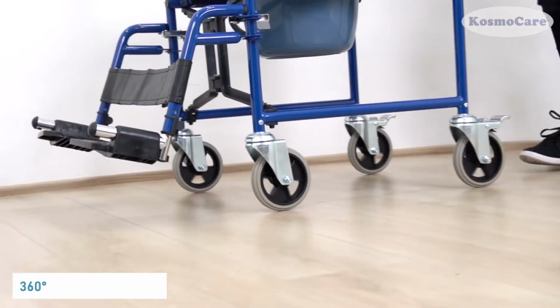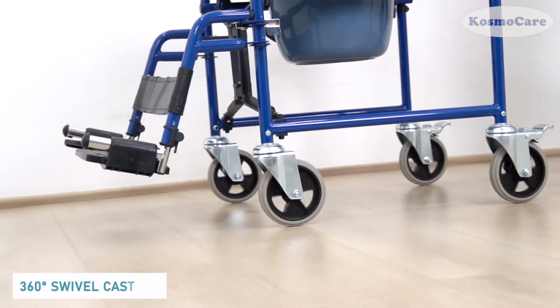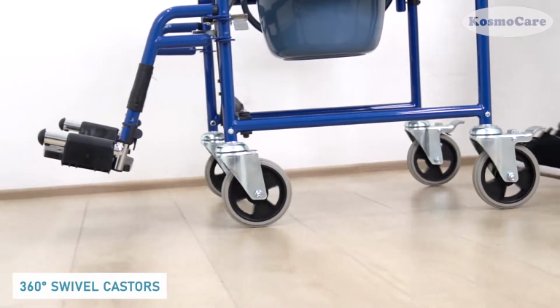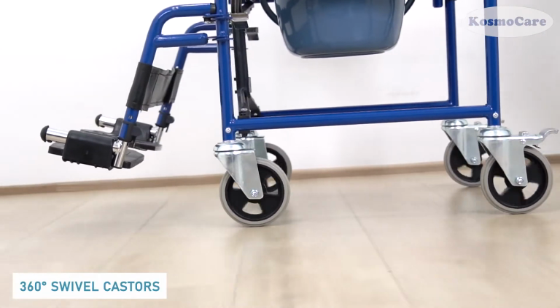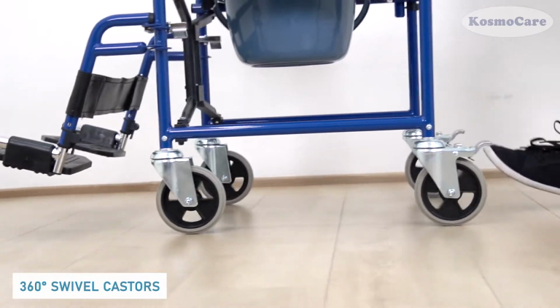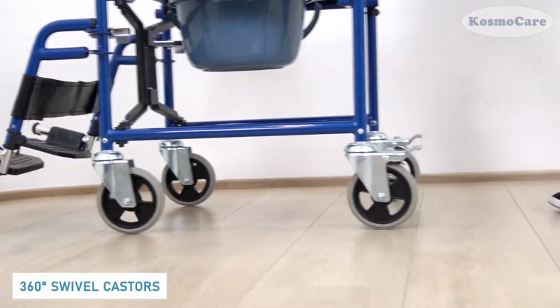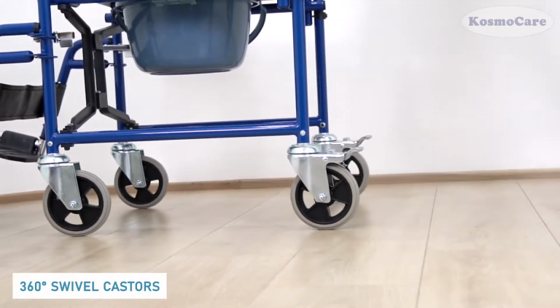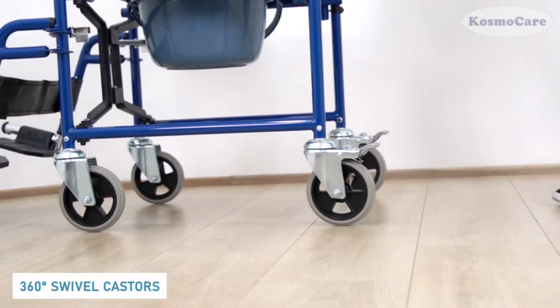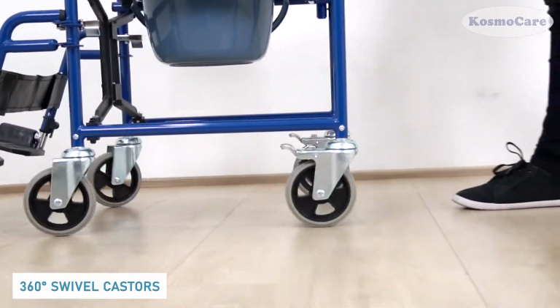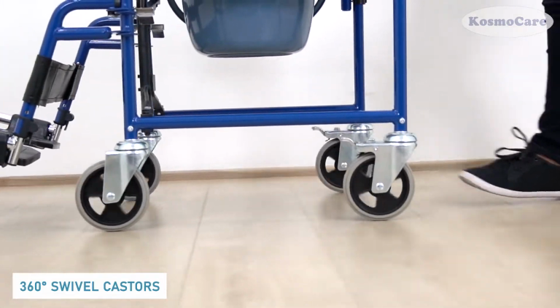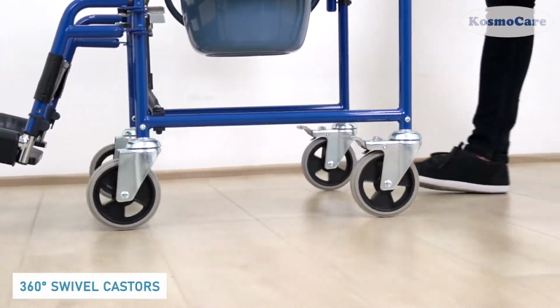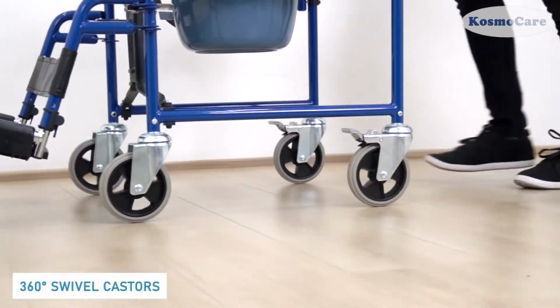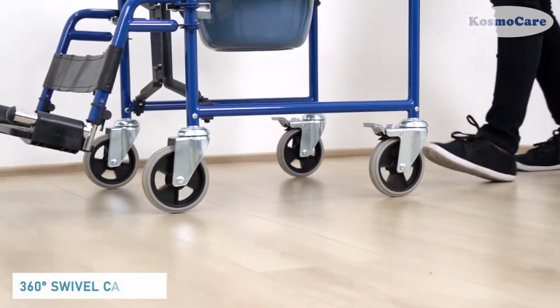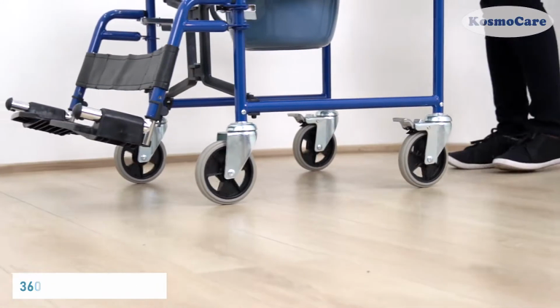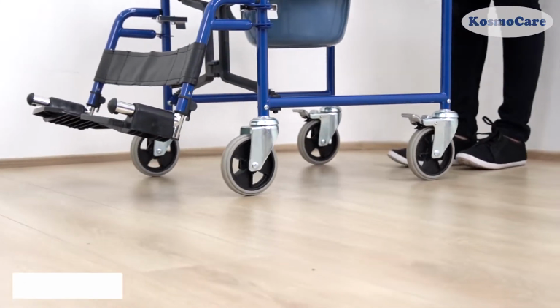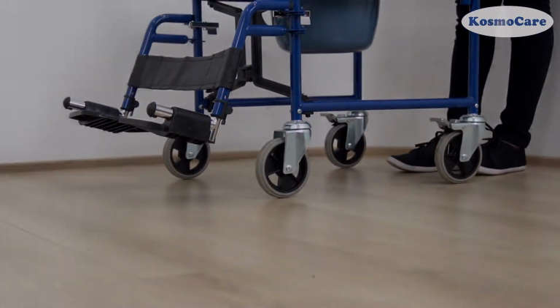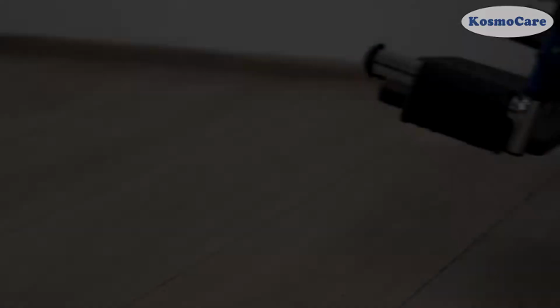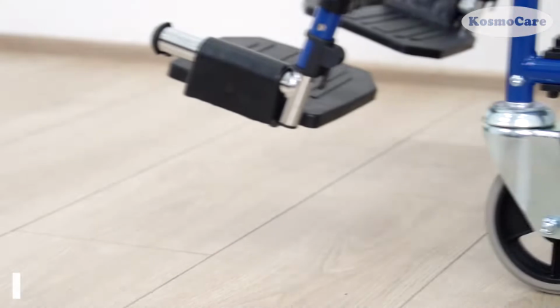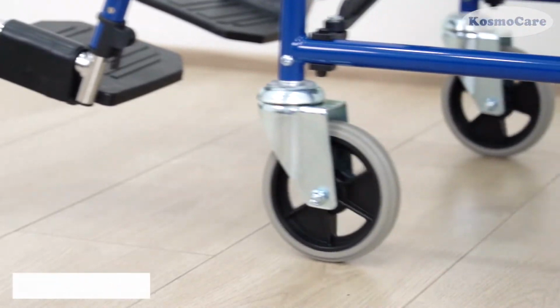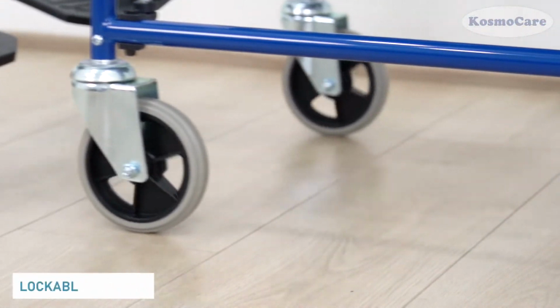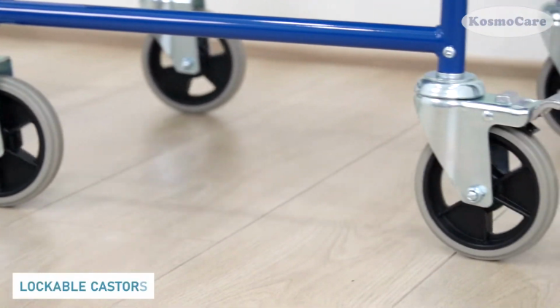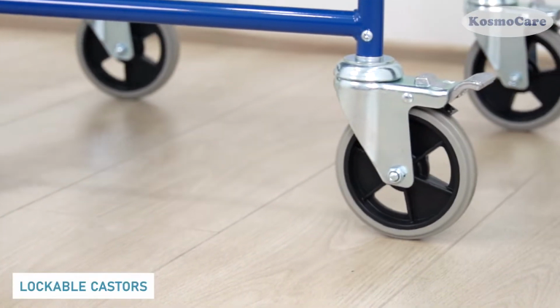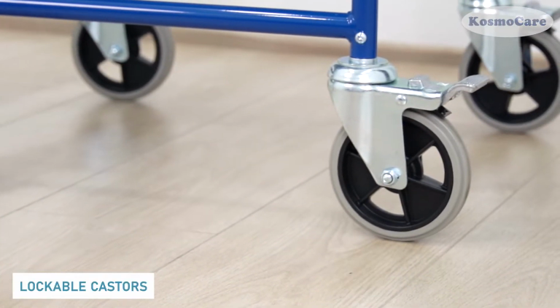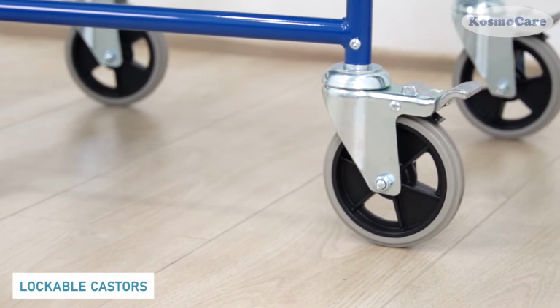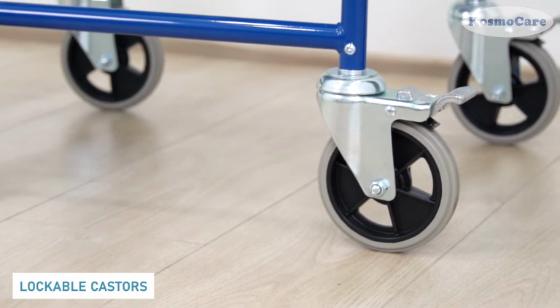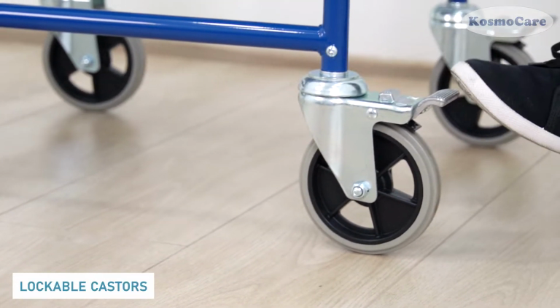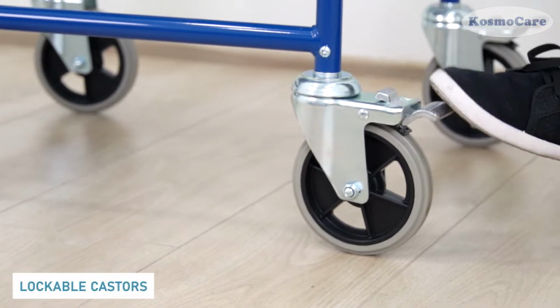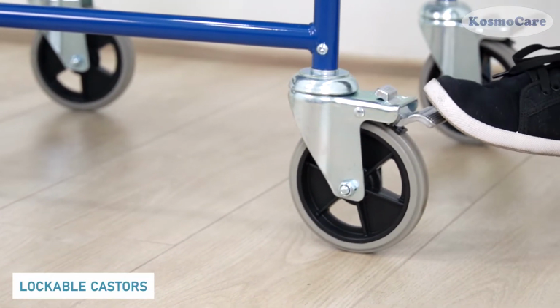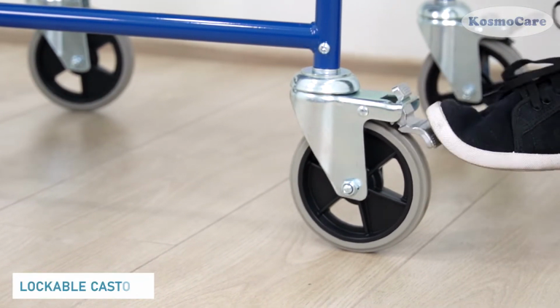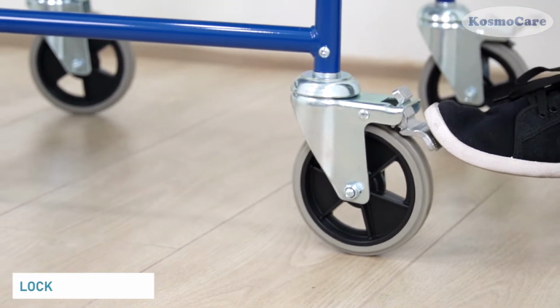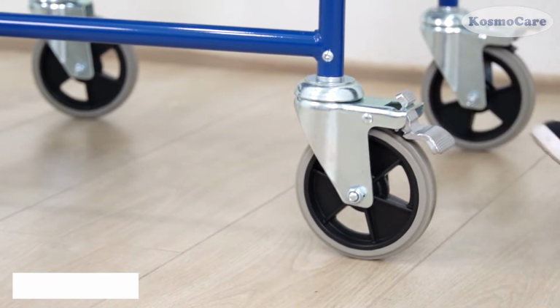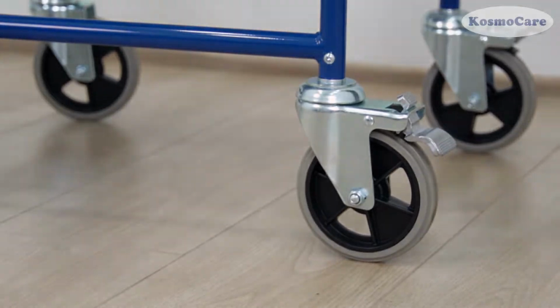The 5-inch casters swivel 360 degrees to maneuver the wheelchair through tight spaces. To safely secure the chair in place, simply apply the brakes on the rear caster wheels.